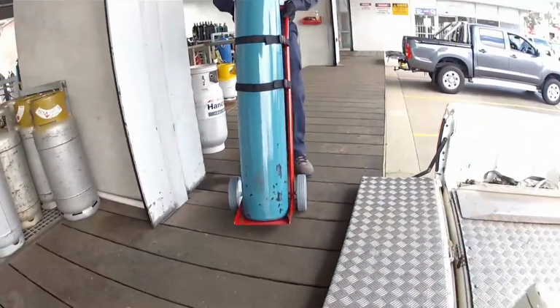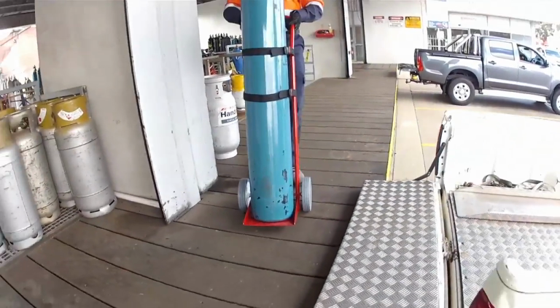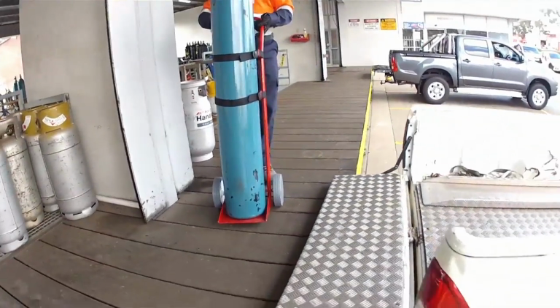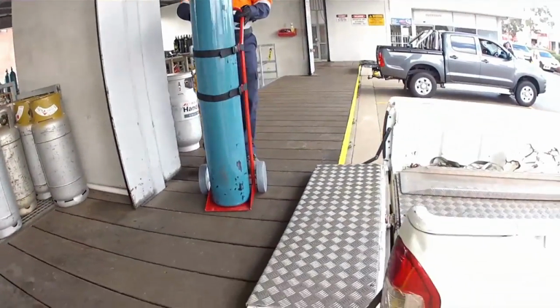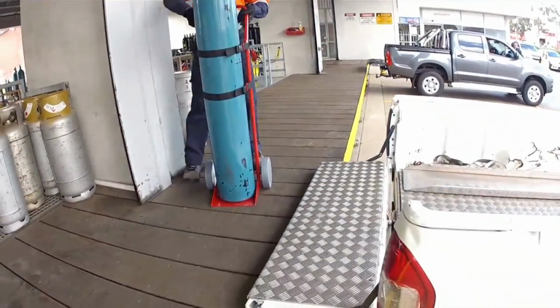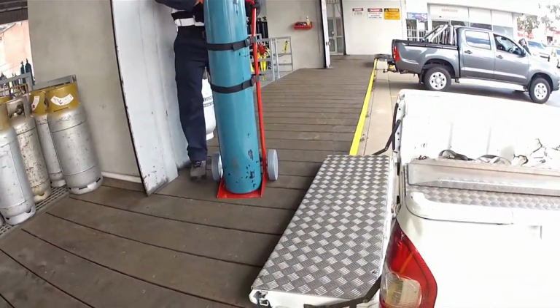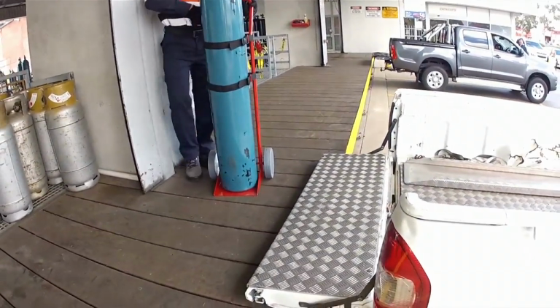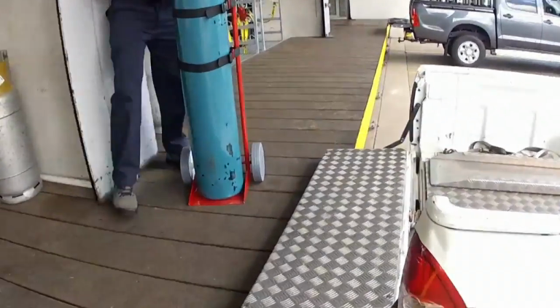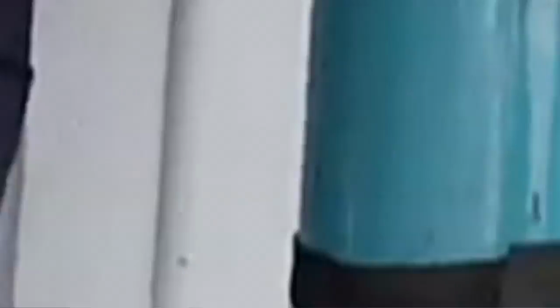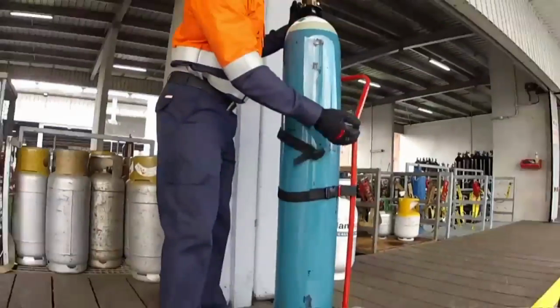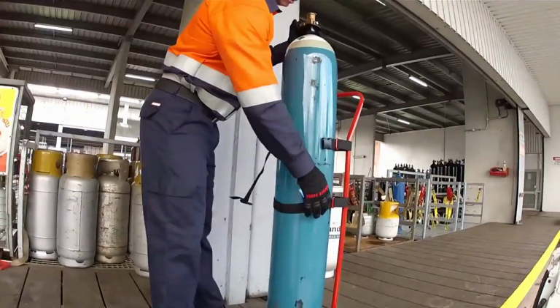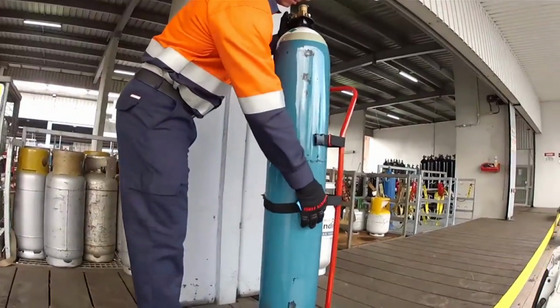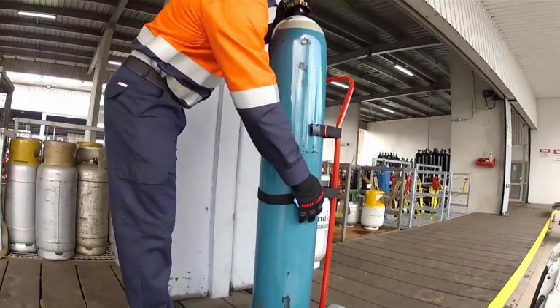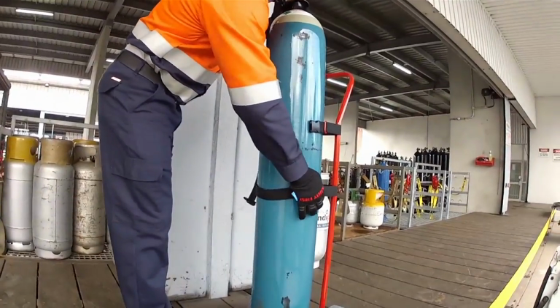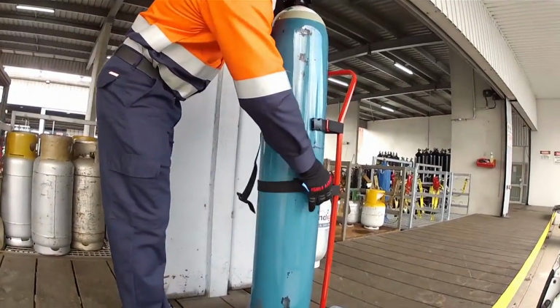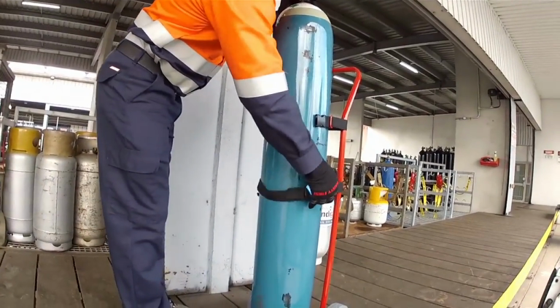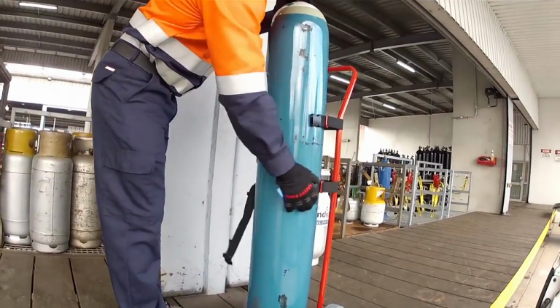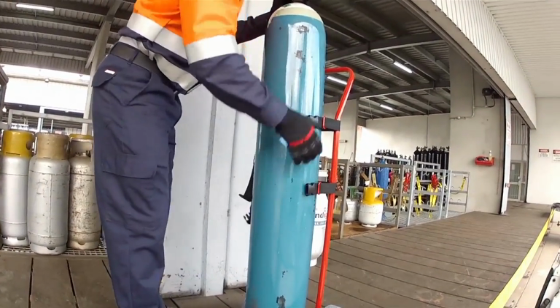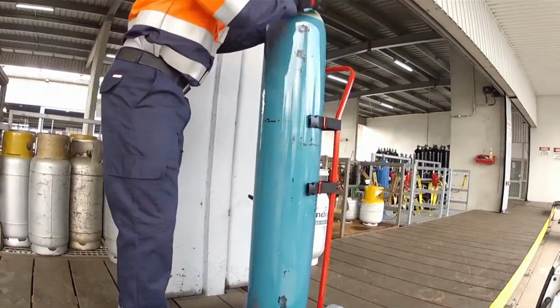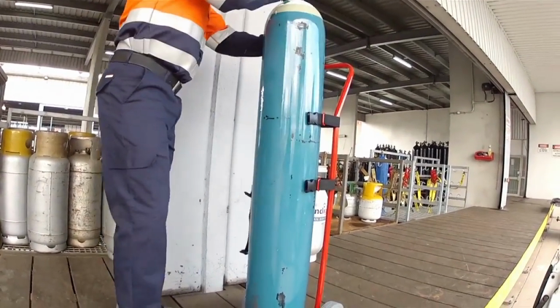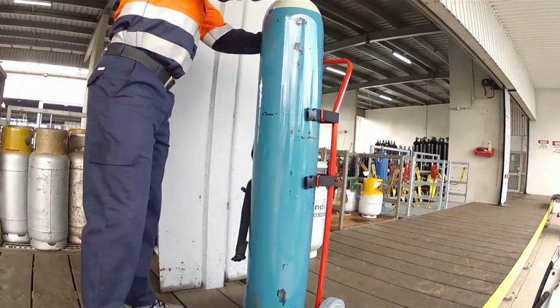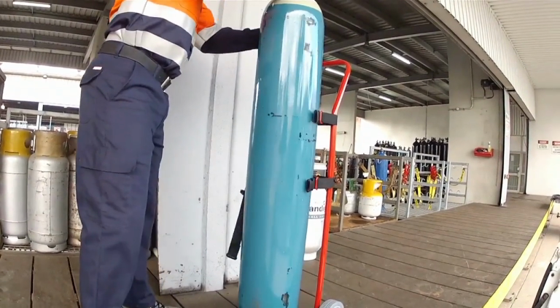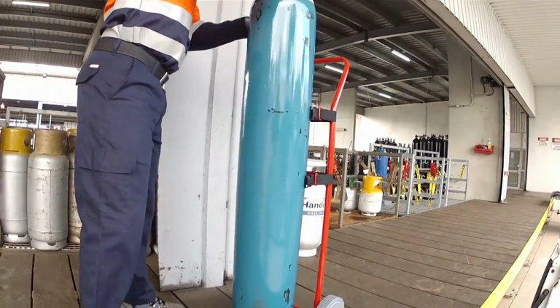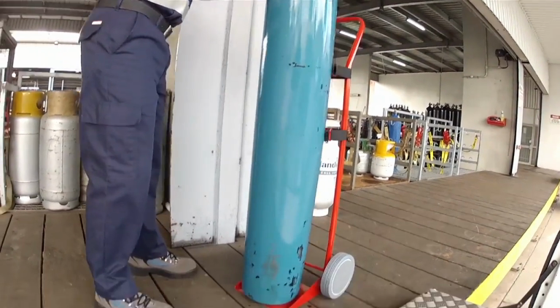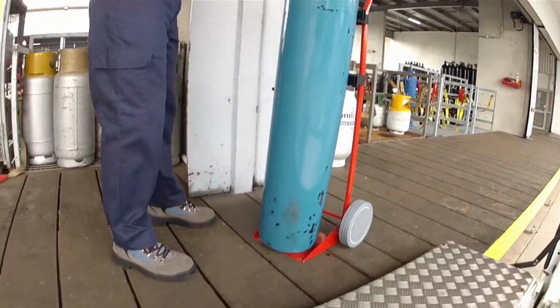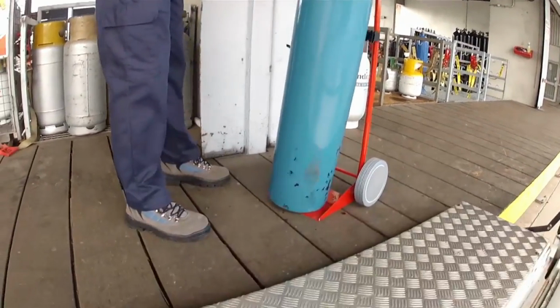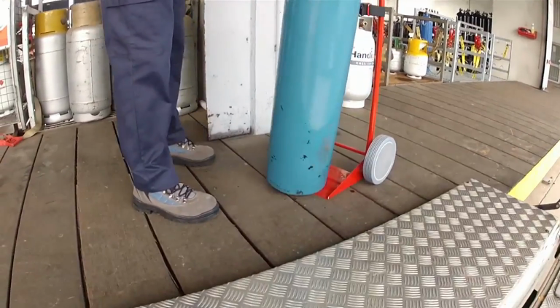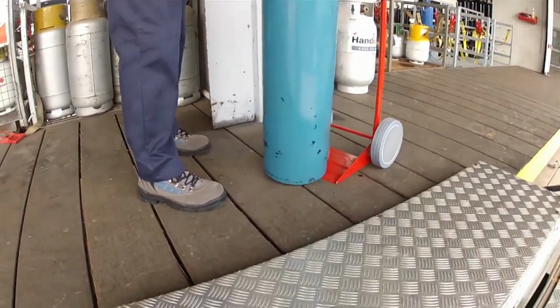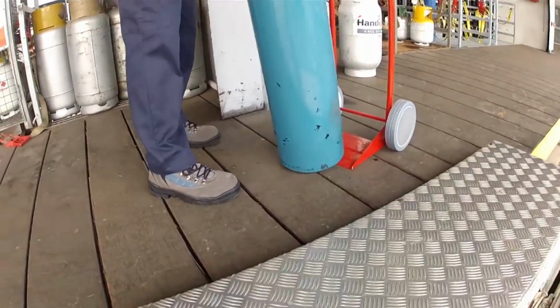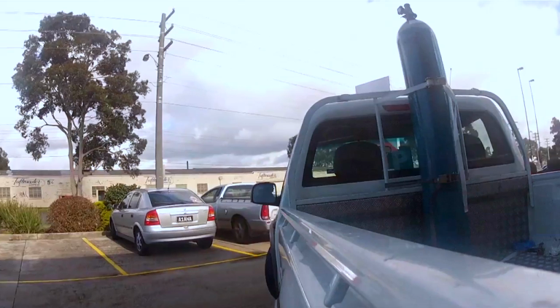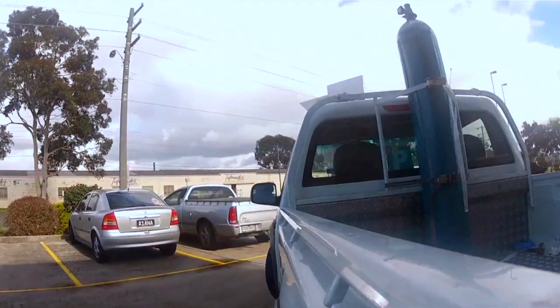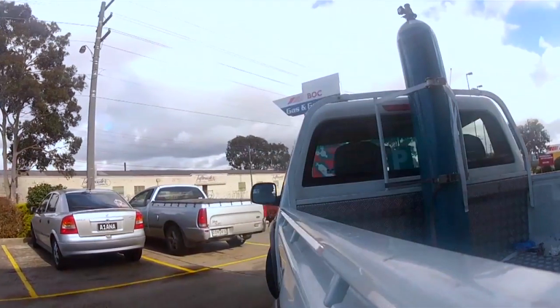Ensure flammable gas cylinders are in an upright position and restrained properly prior to transport. Never transport flammable gas cylinders lying down.